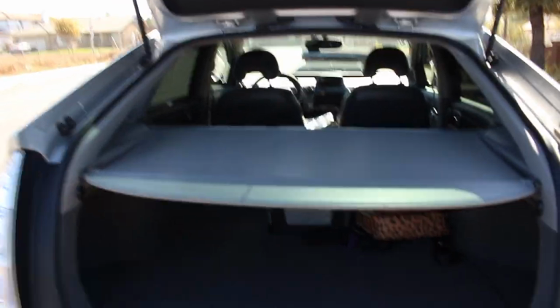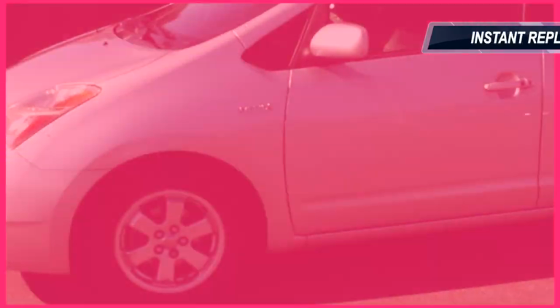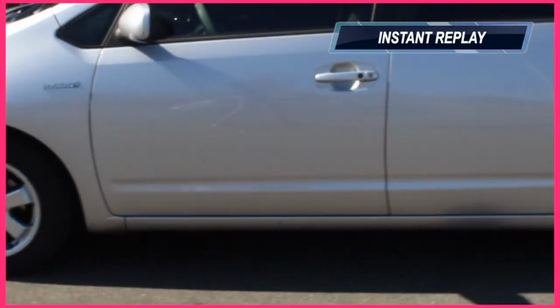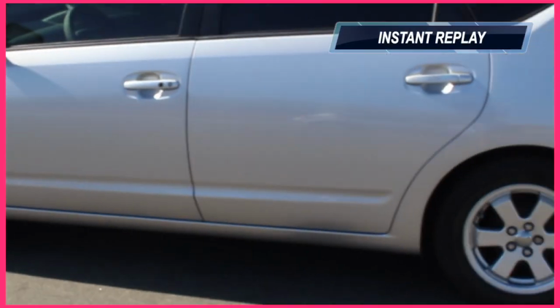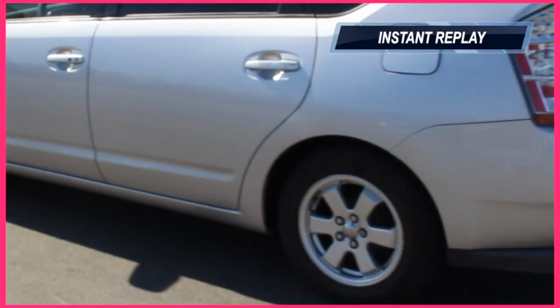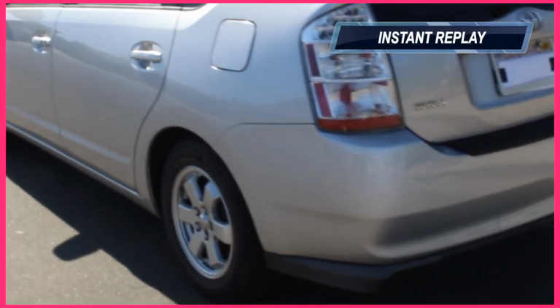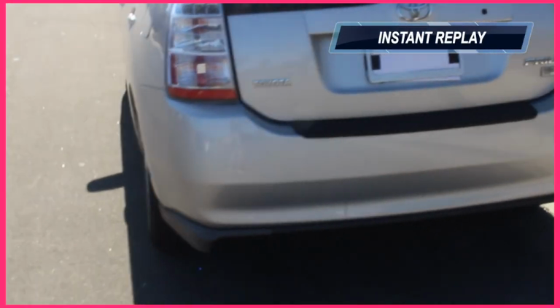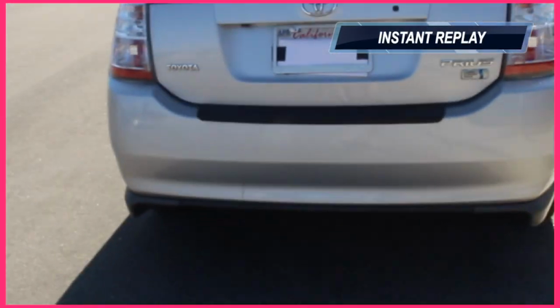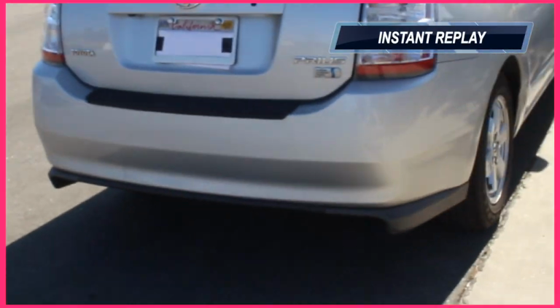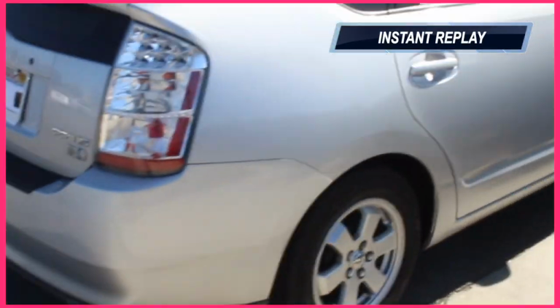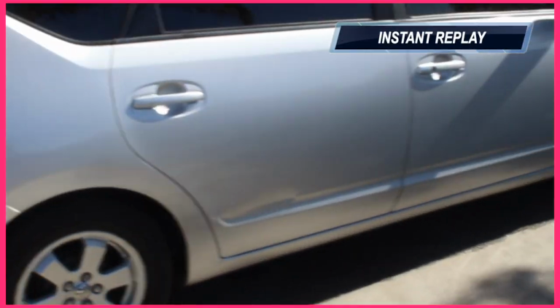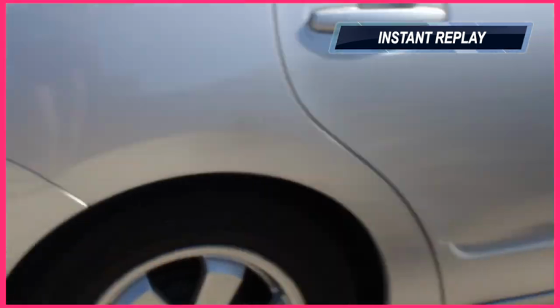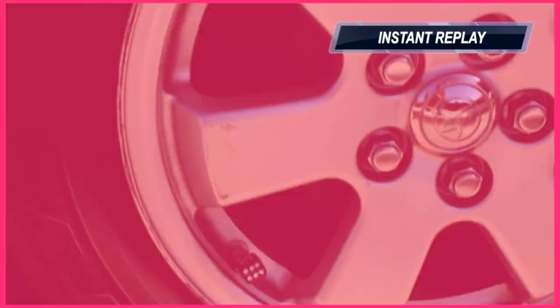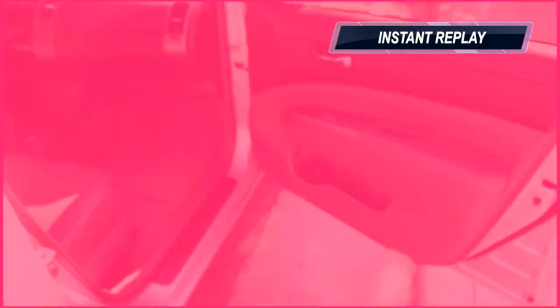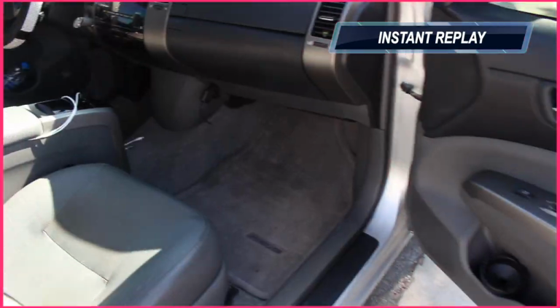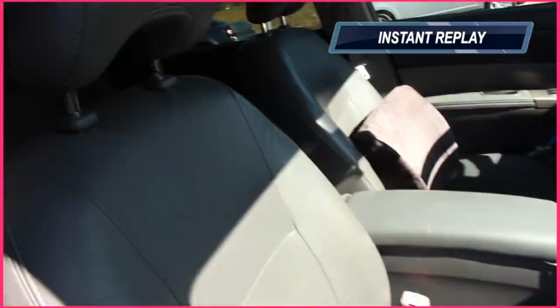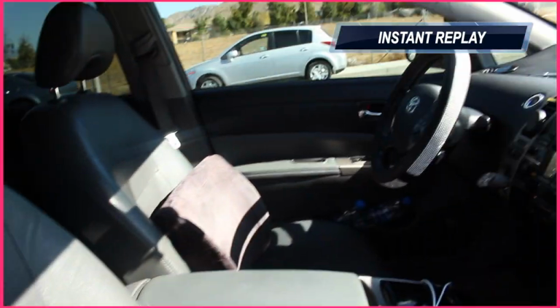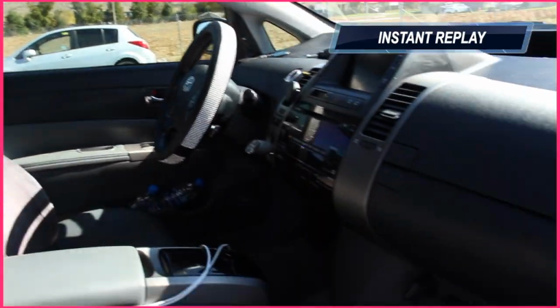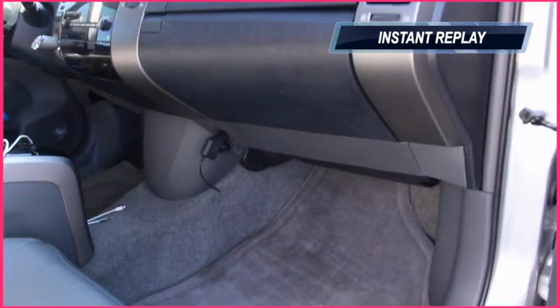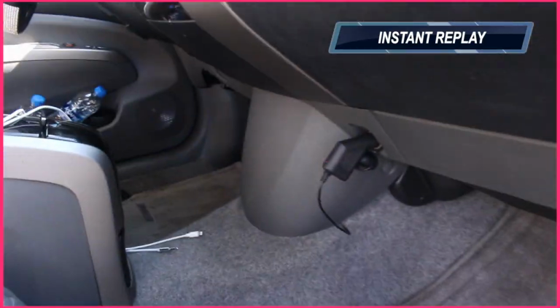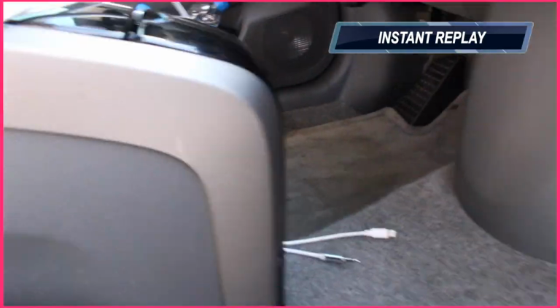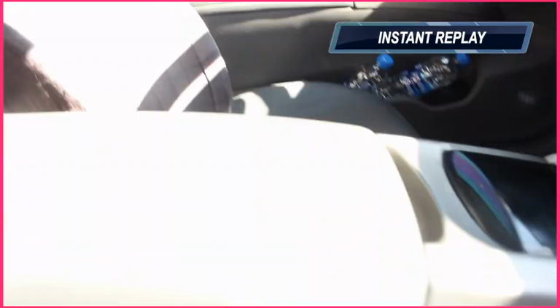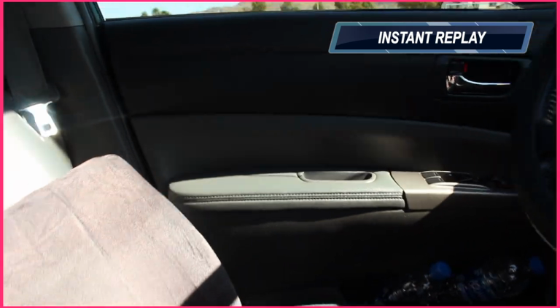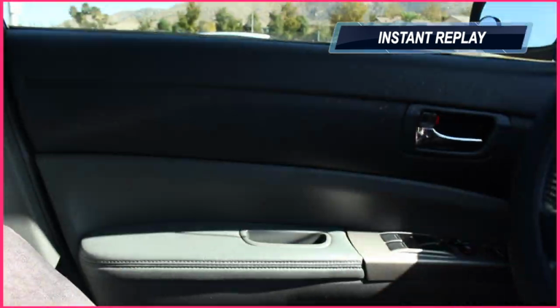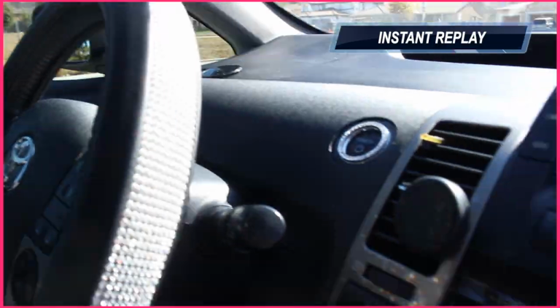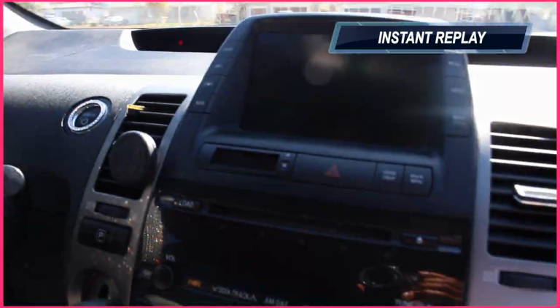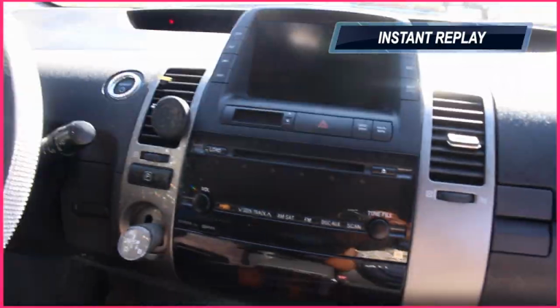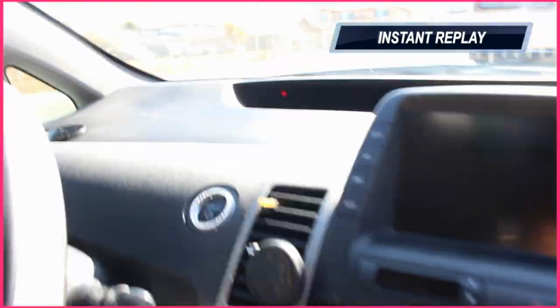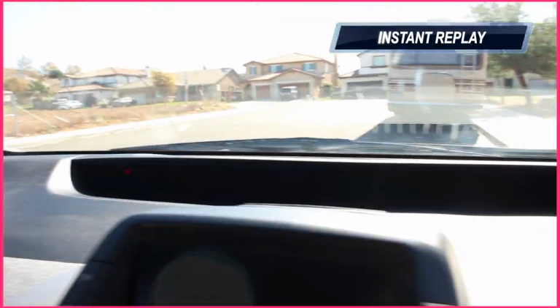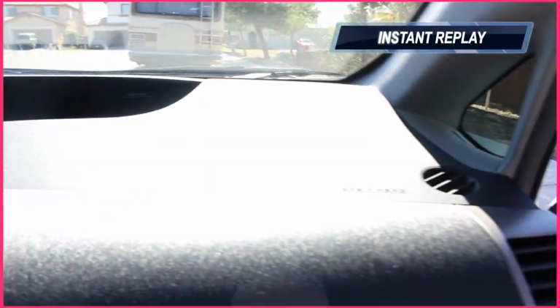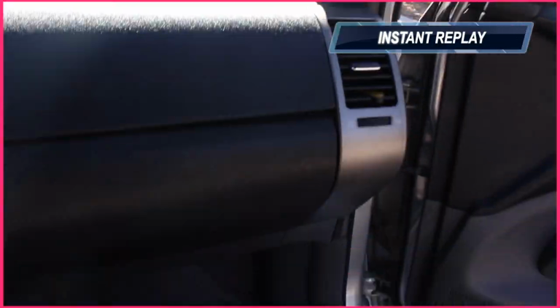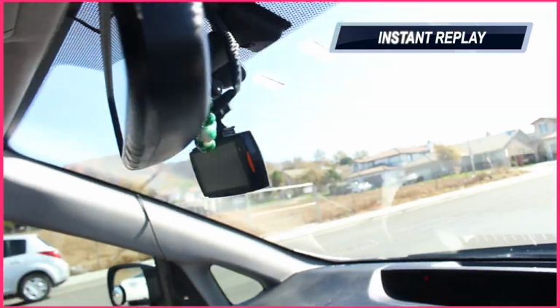Alright guys, this has been my car tour! I hope you guys enjoyed it — it's really short and to the point. I don't have much in it or much decoration but I hope you enjoyed. Please like this video, subscribe to my channel. Alright guys, thanks for watching, bye bye!